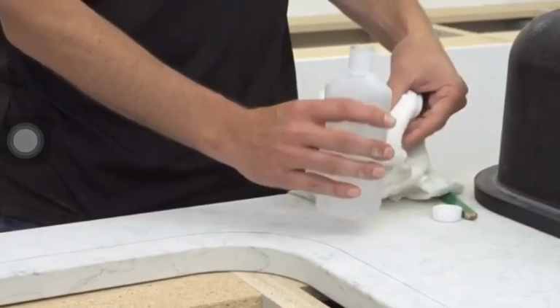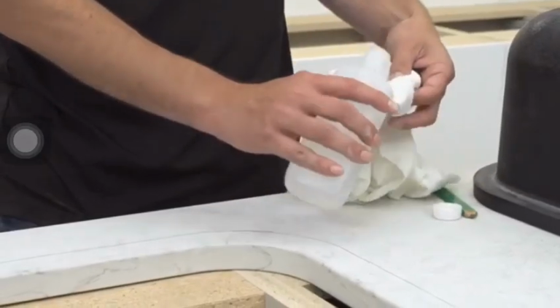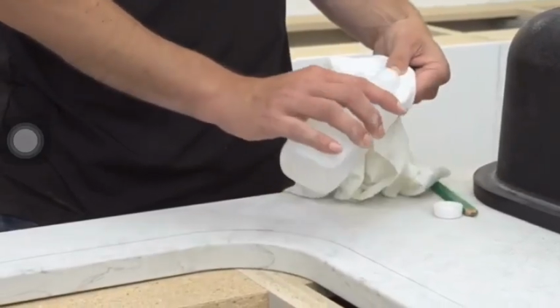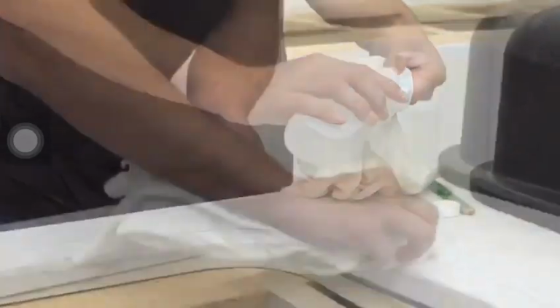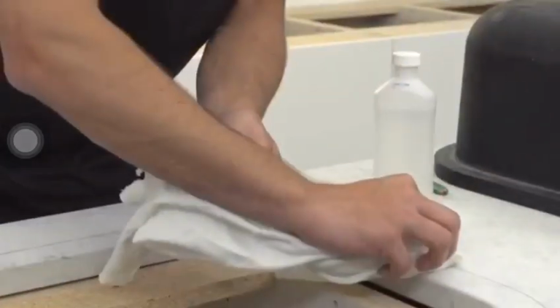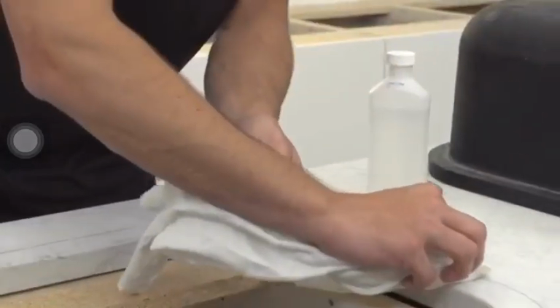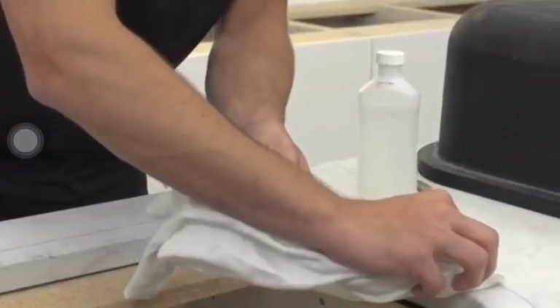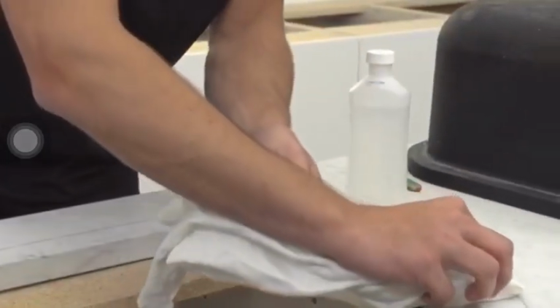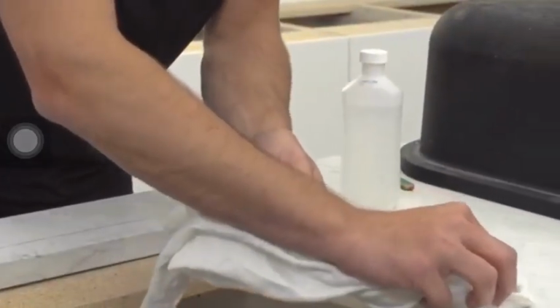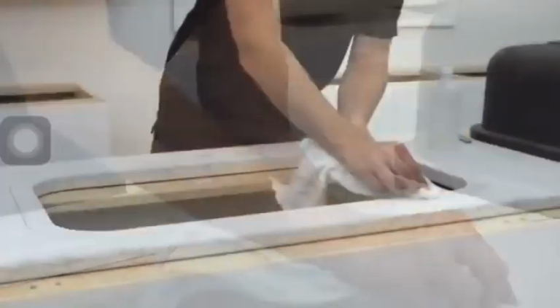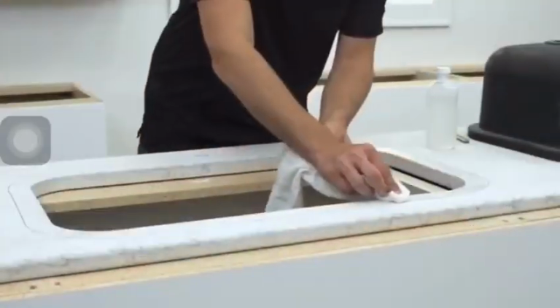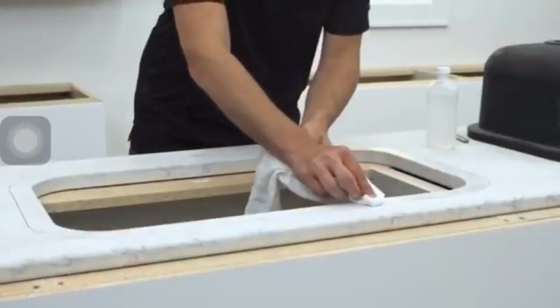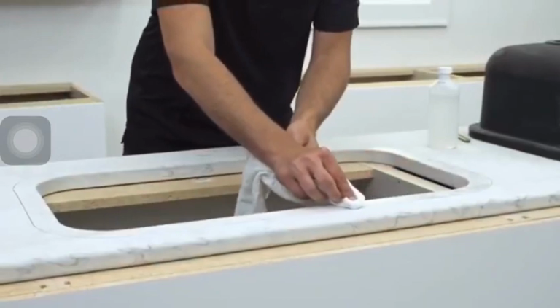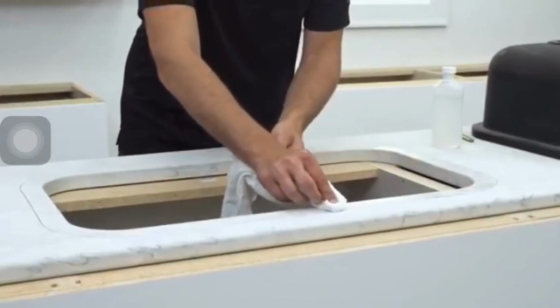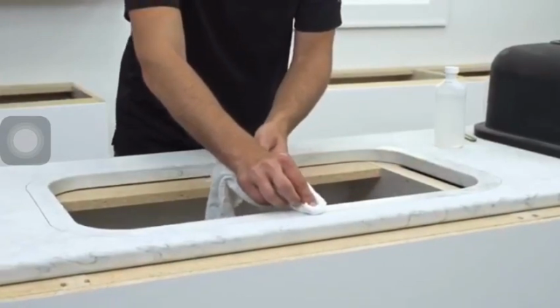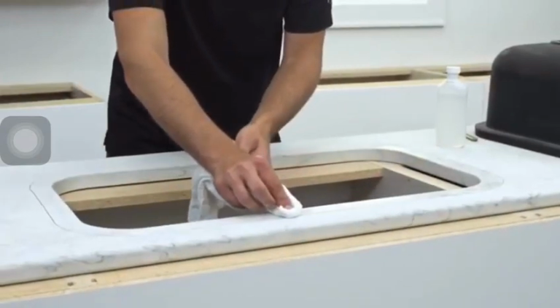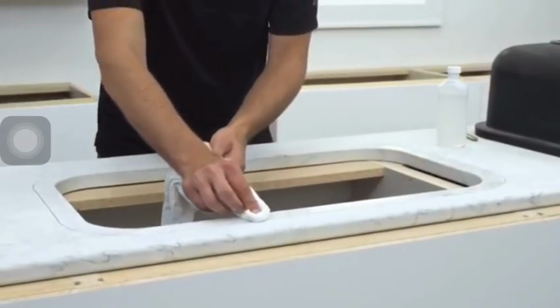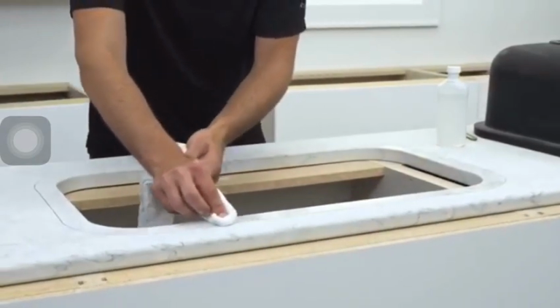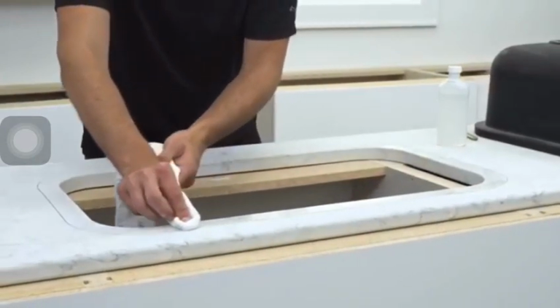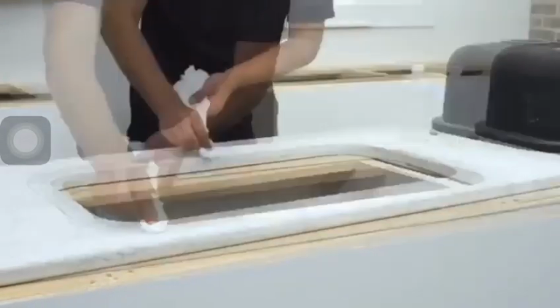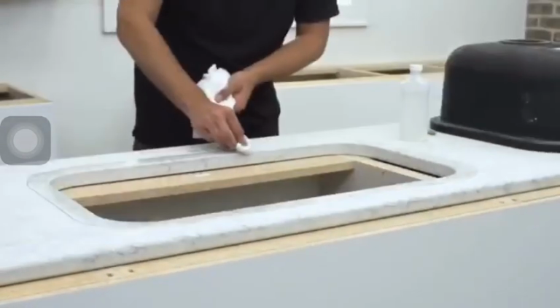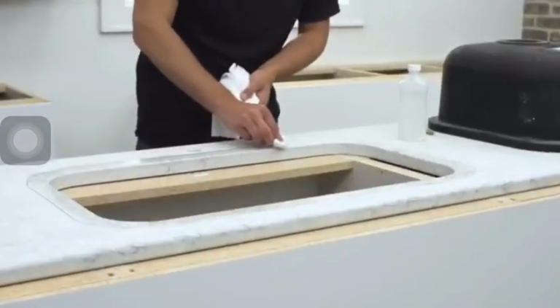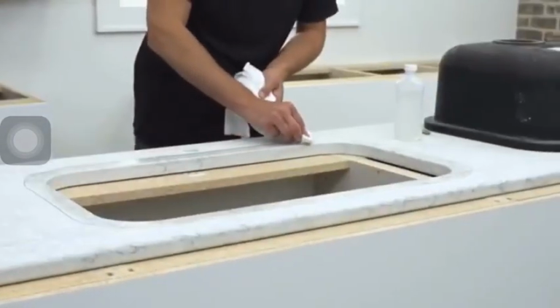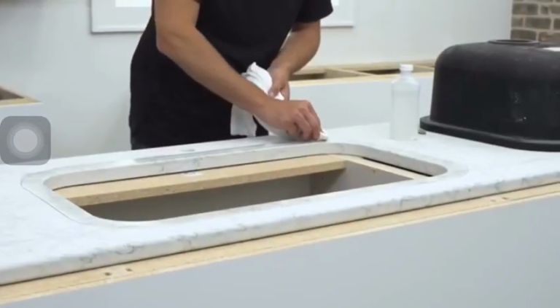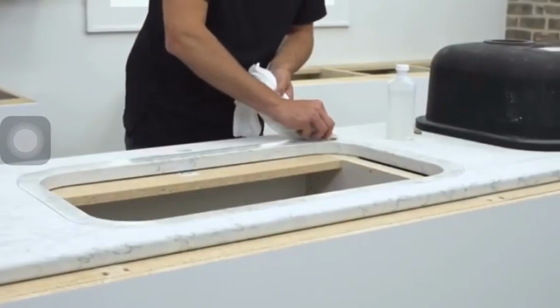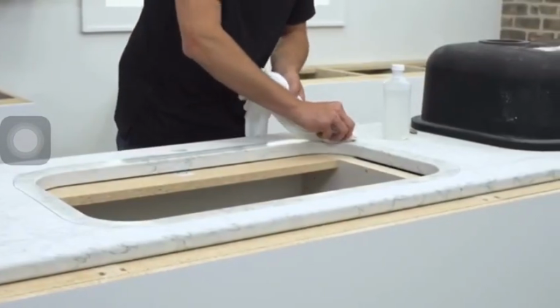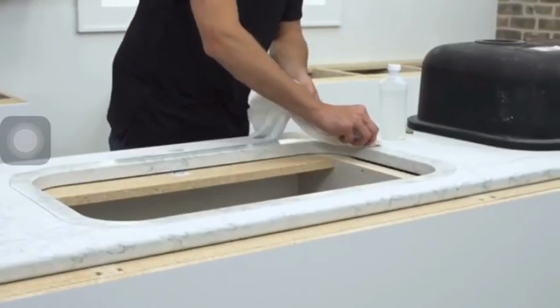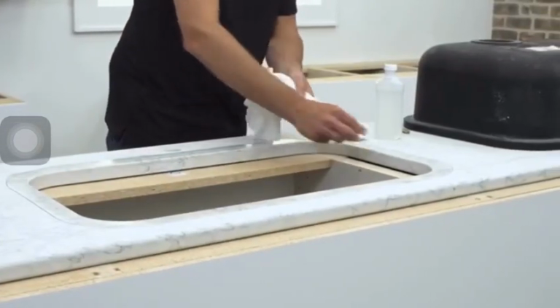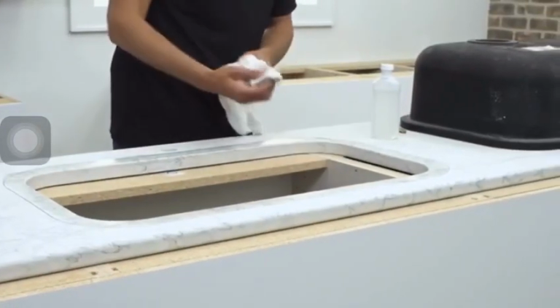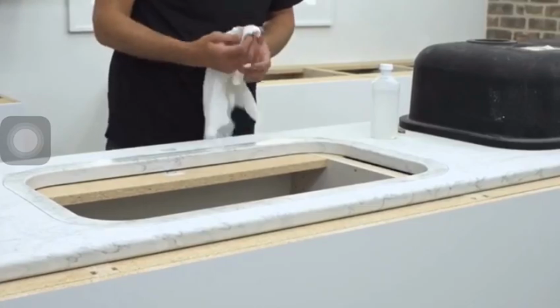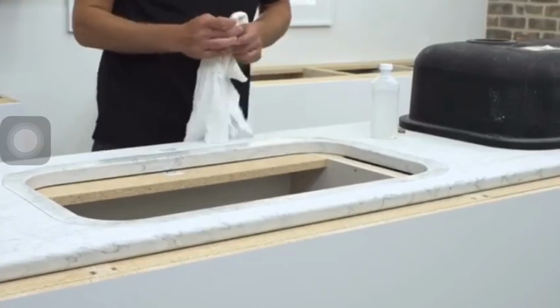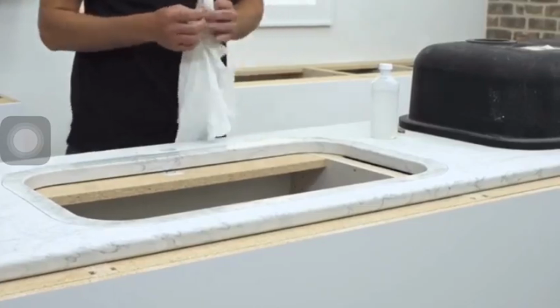With denatured alcohol, wipe the underside of the countertop where the sink rim and anchoring posts will be adhered to. Allow this area to thoroughly dry before moving to the next step.